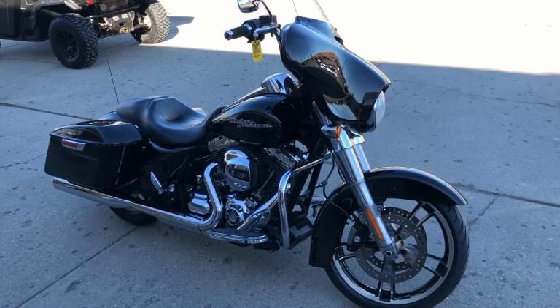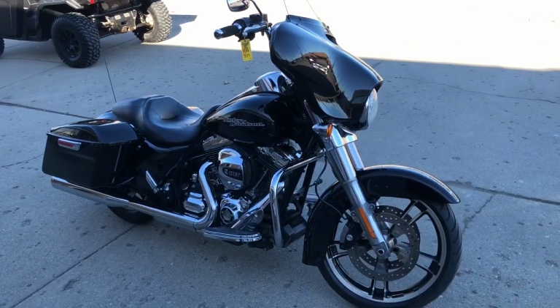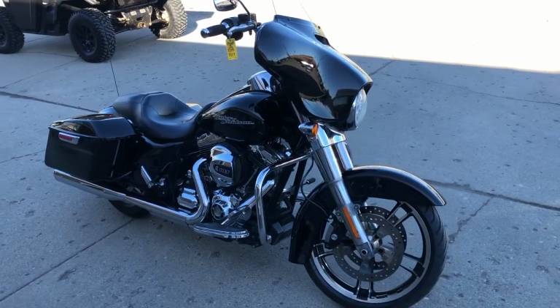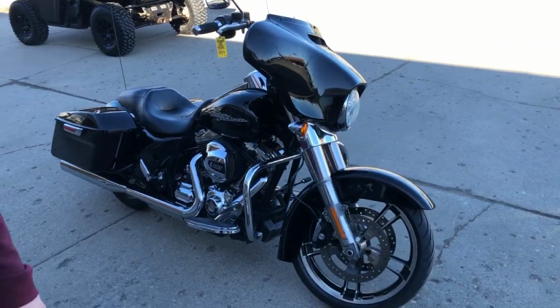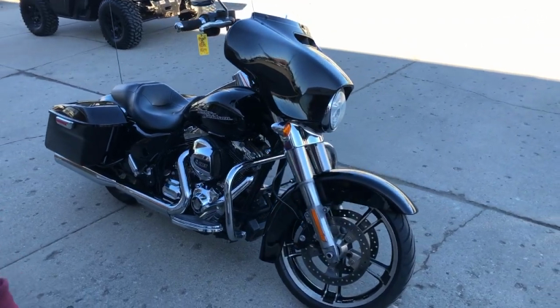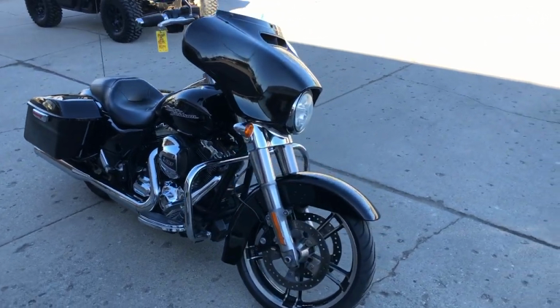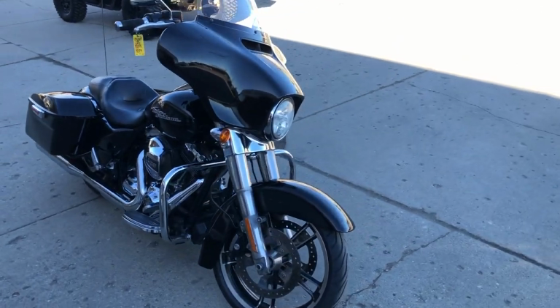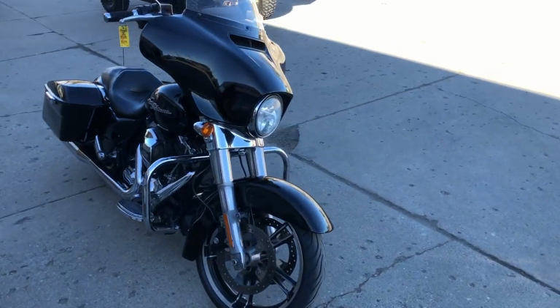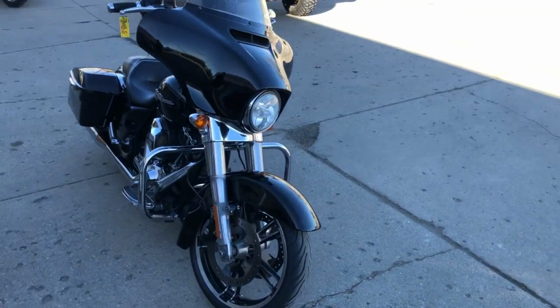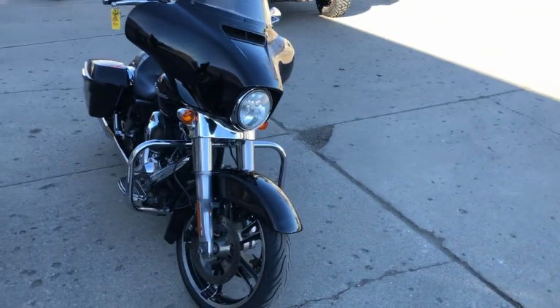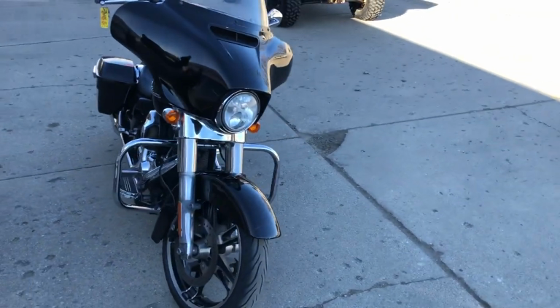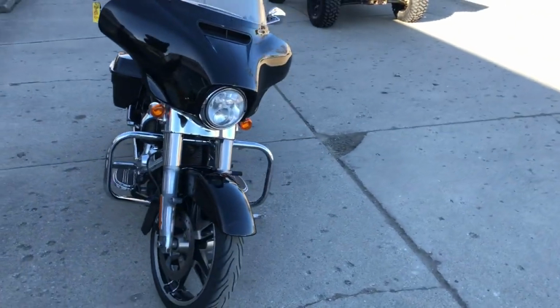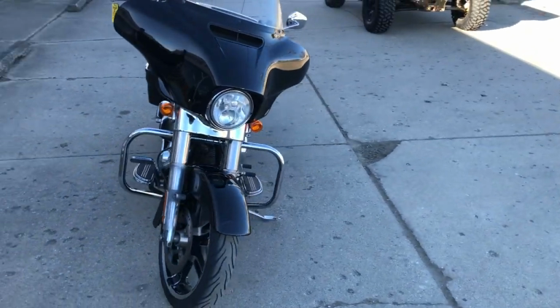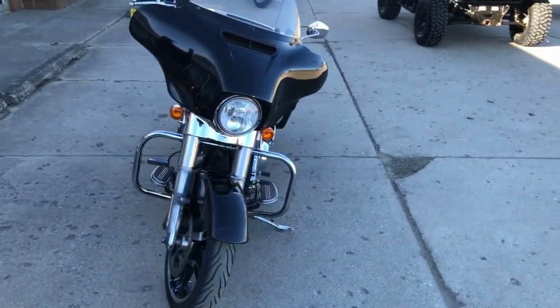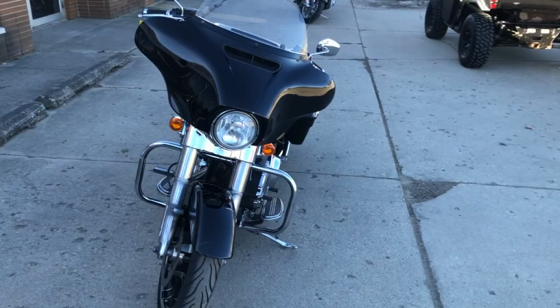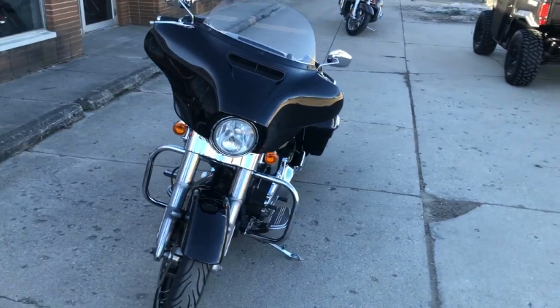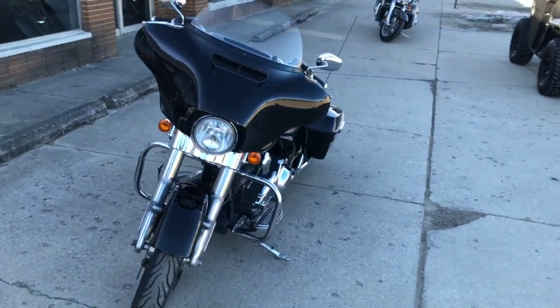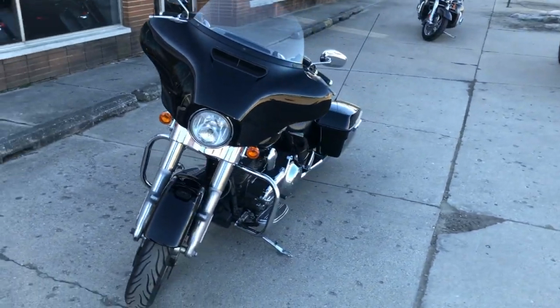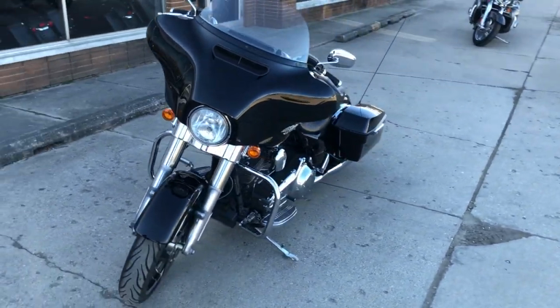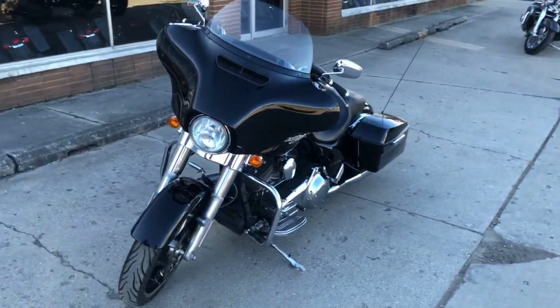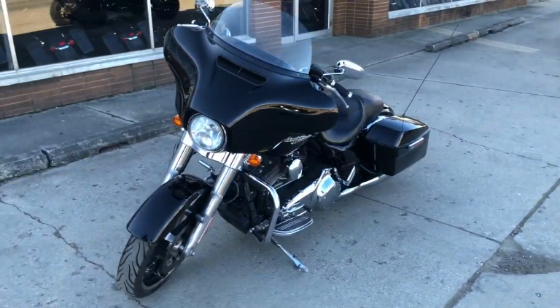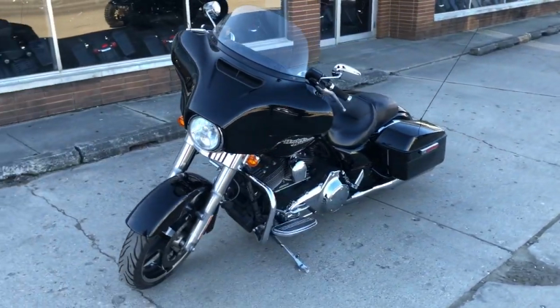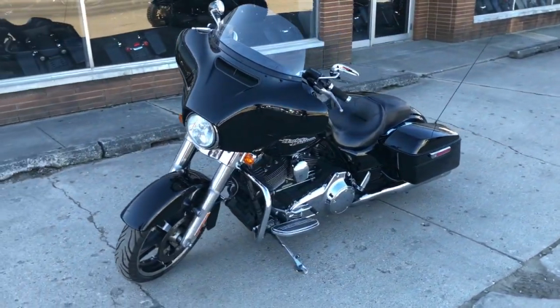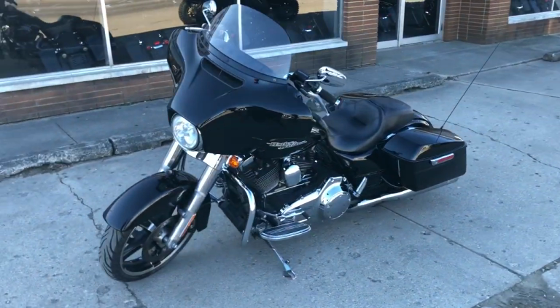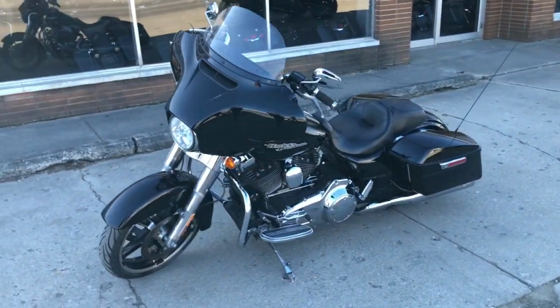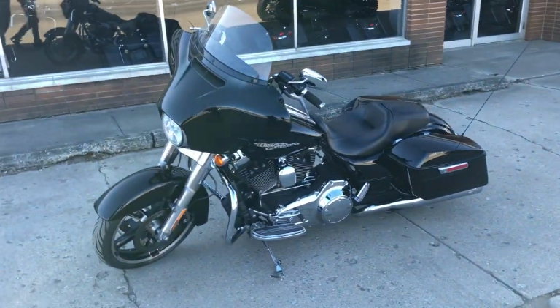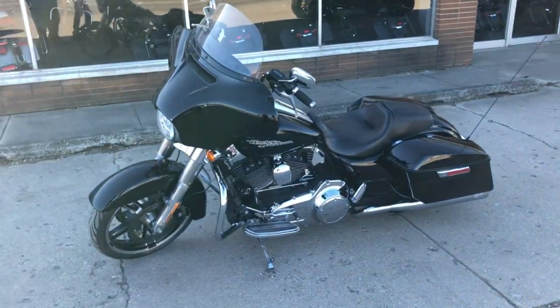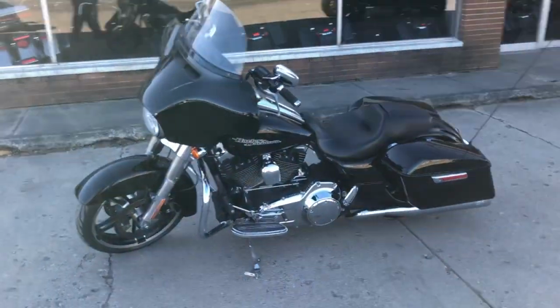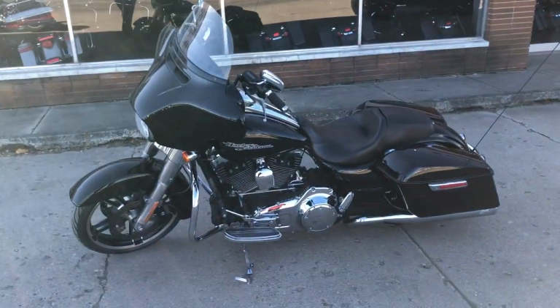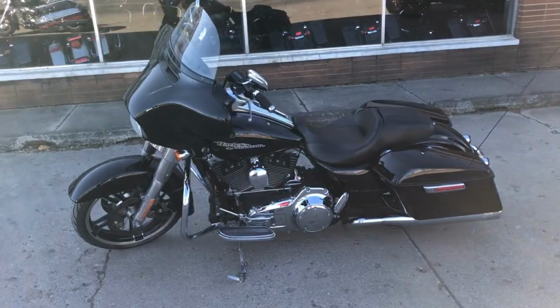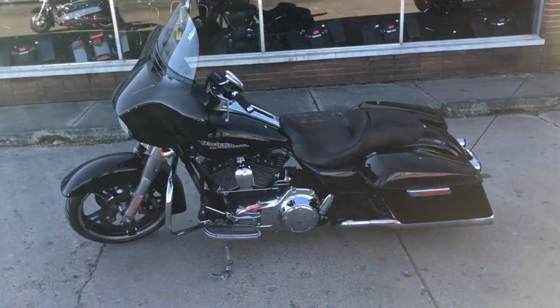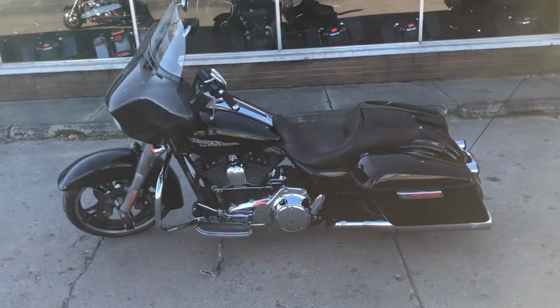Hey guys, approvalpowersports.com here doing some videos on some stuff that just came into the showroom. Check this one out, it's a 2014 Streetlight for sale, all stock, with the exception of the RC Dual Exhaust.